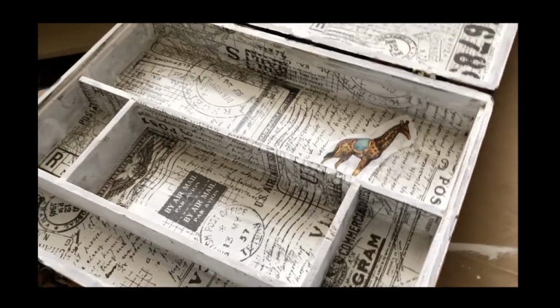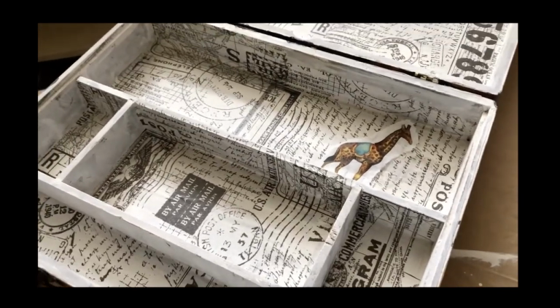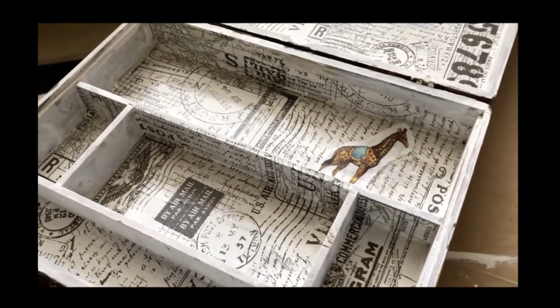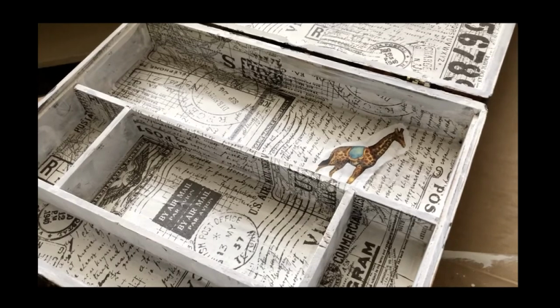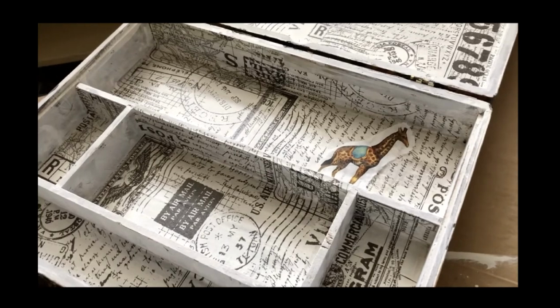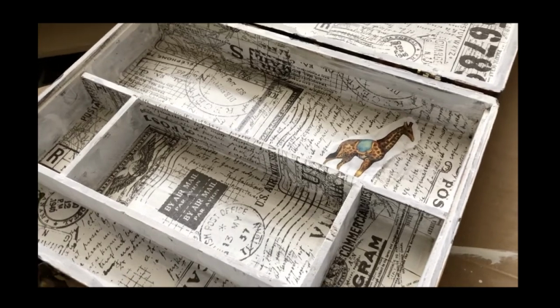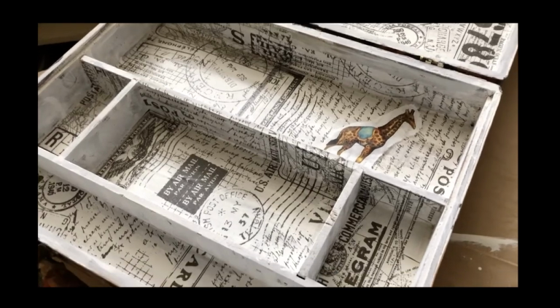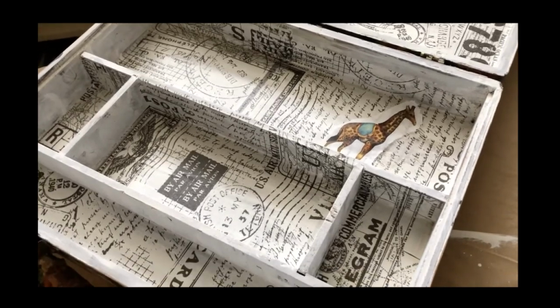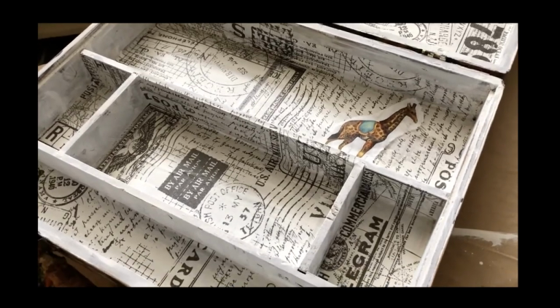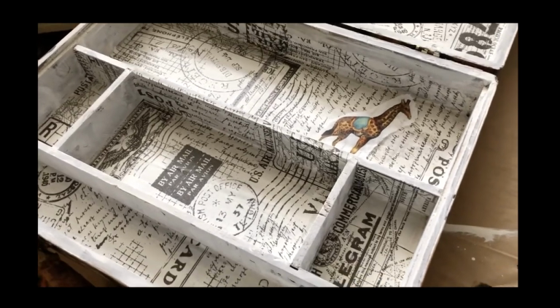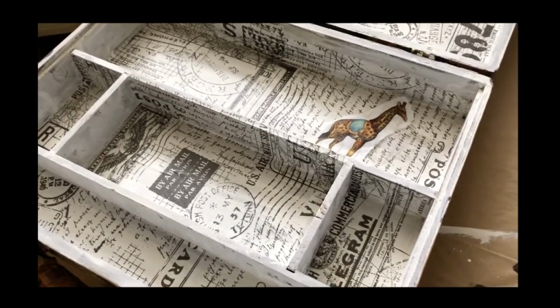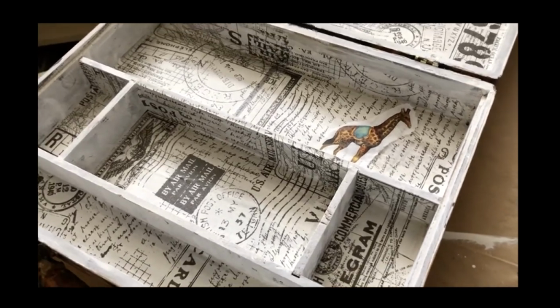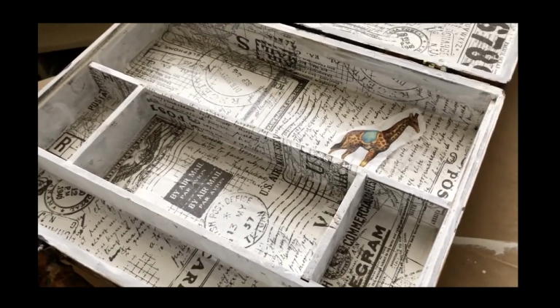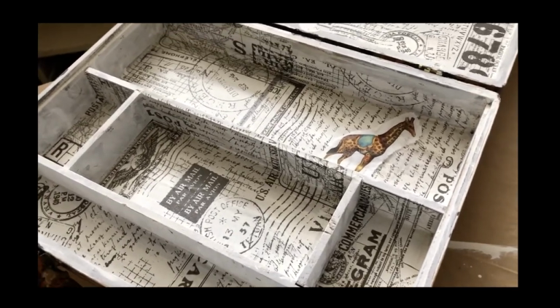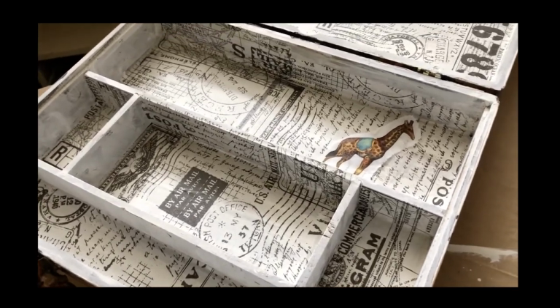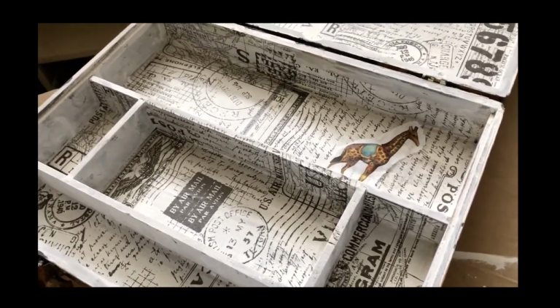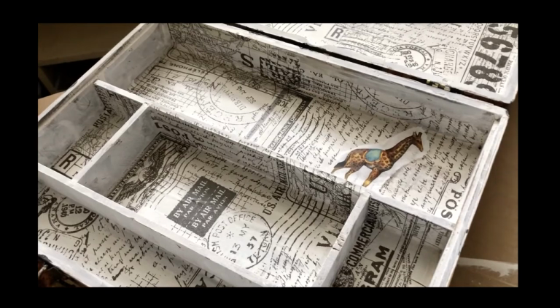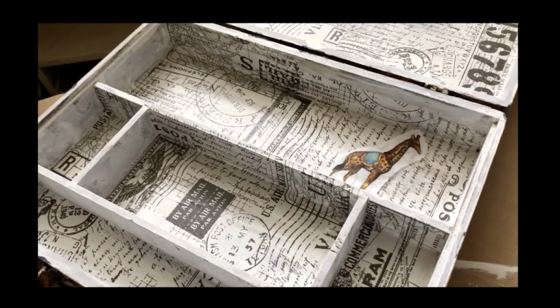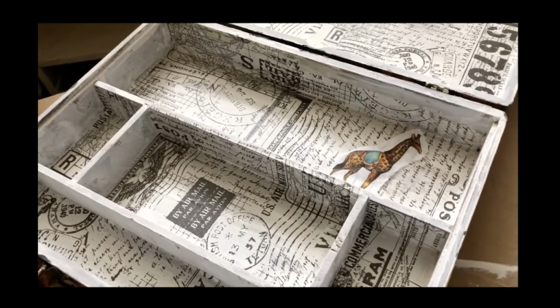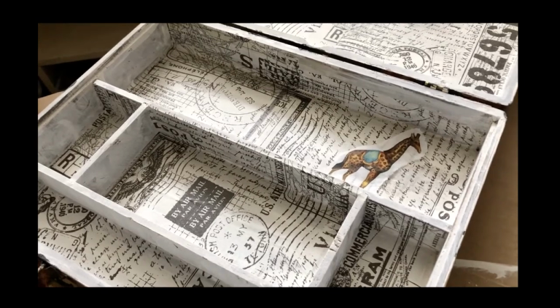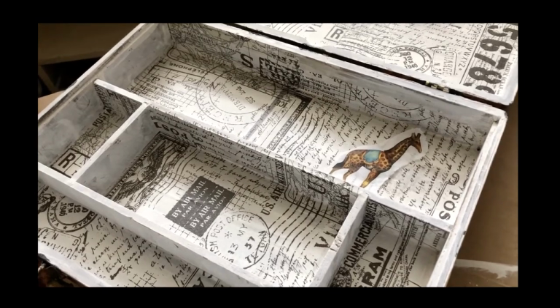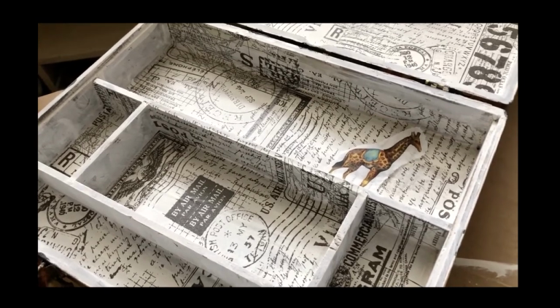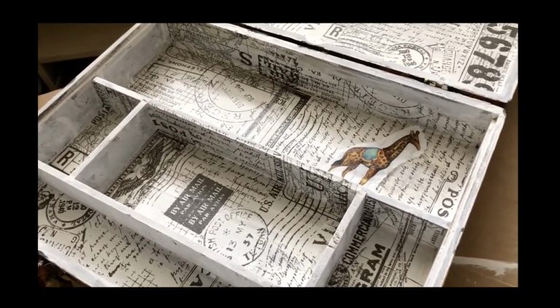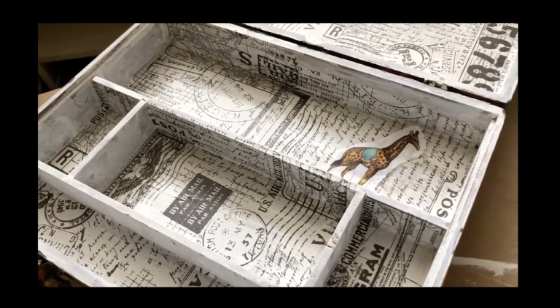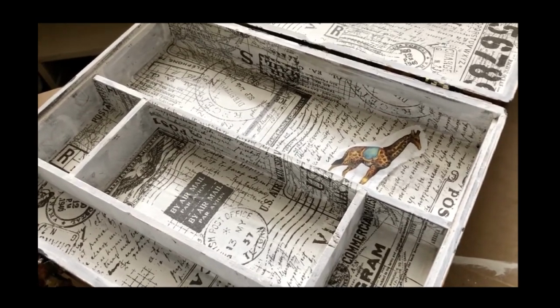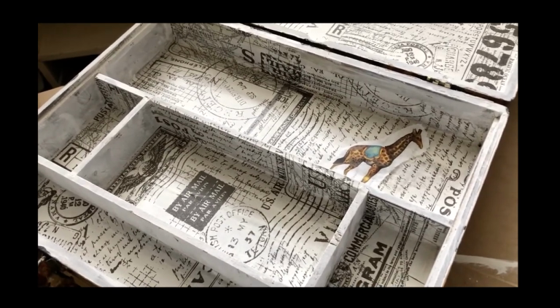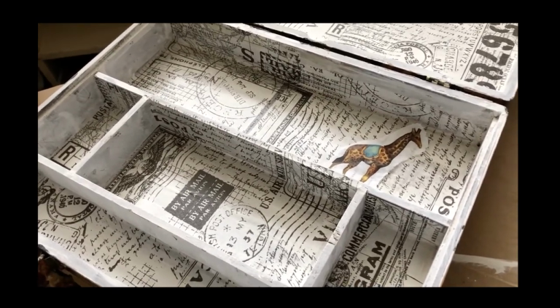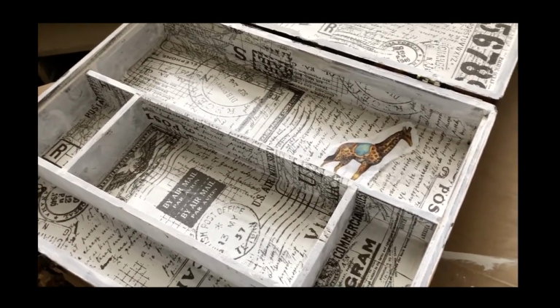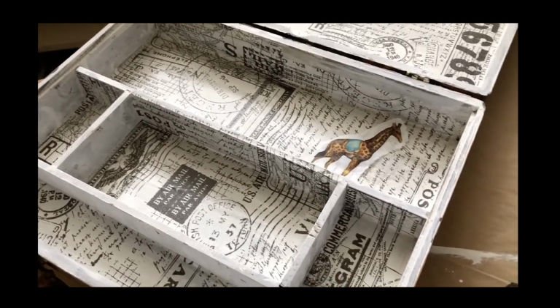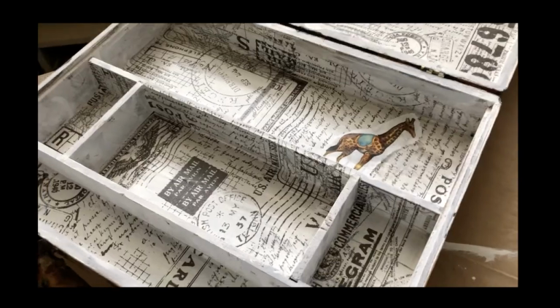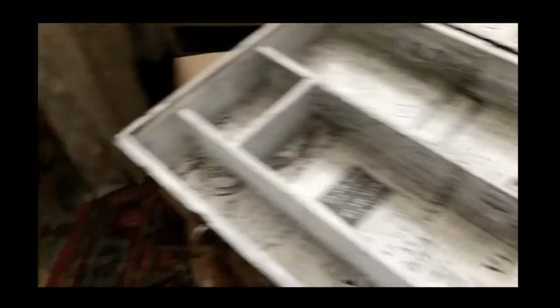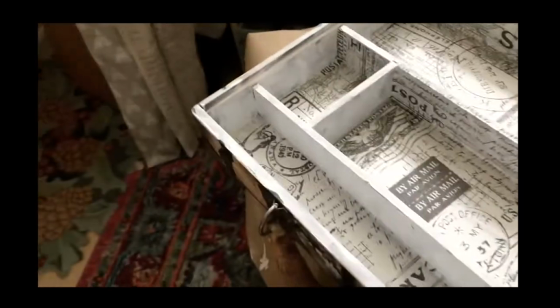We picked out a whole bunch of stuff and I'm going to use antique mod podge and a little bit of brown paint — or a little bit of dye — and I'm going to test all kinds of stuff and see what I like best to antique it up.